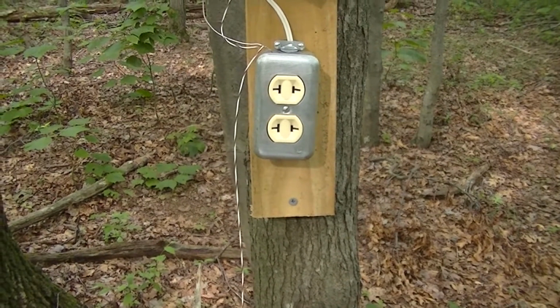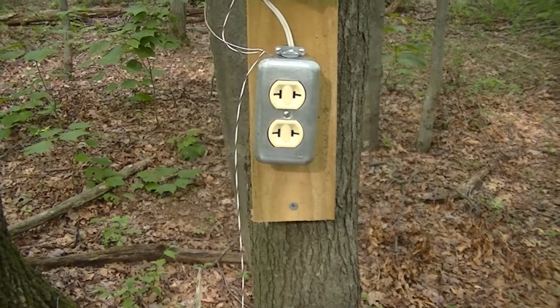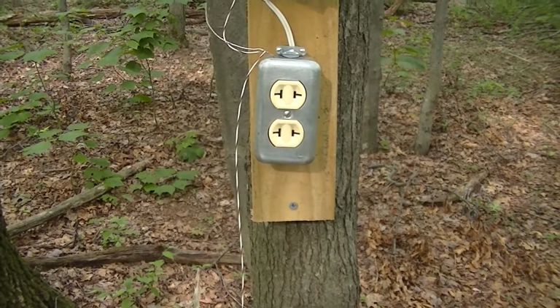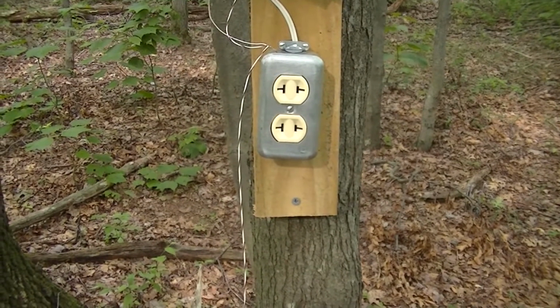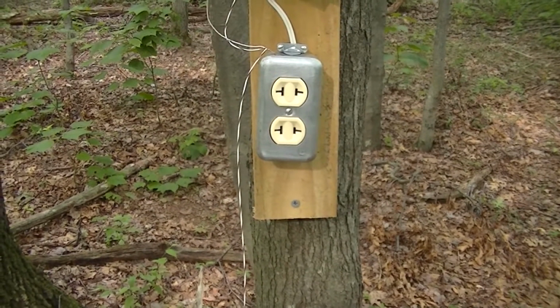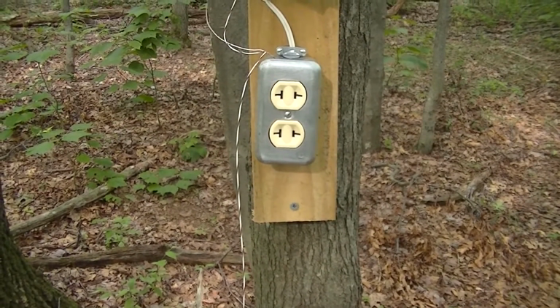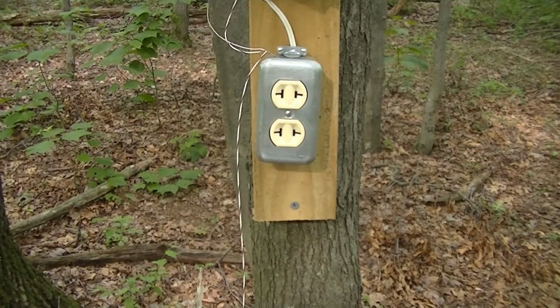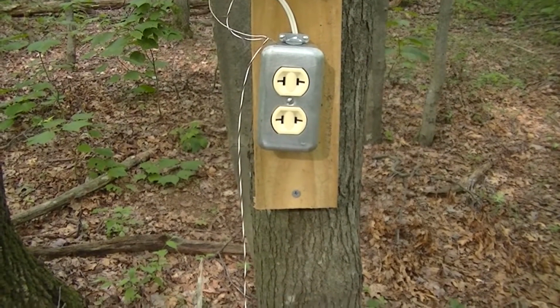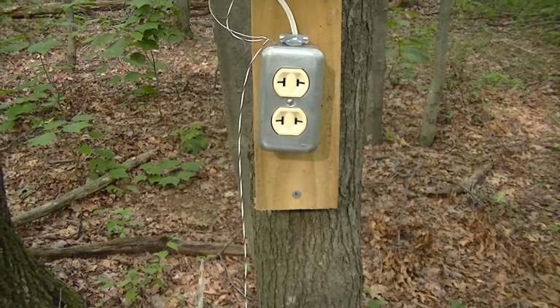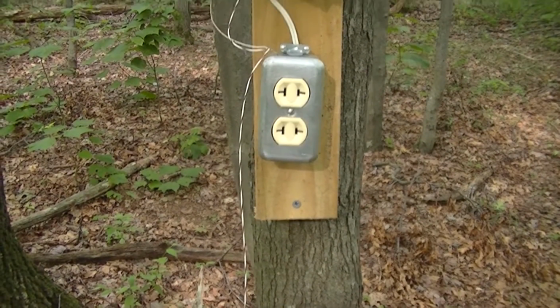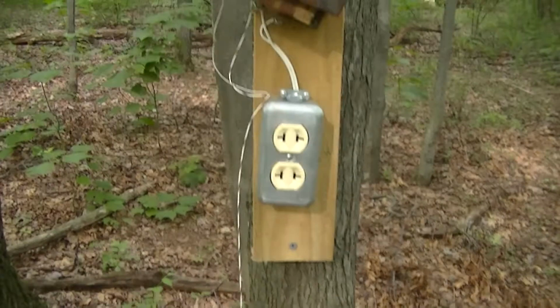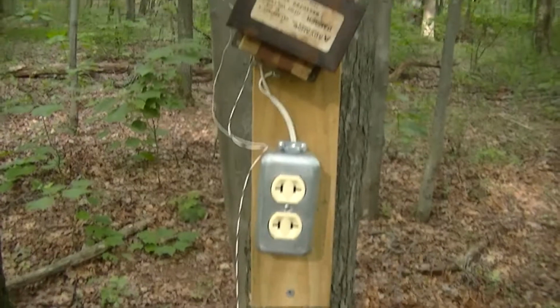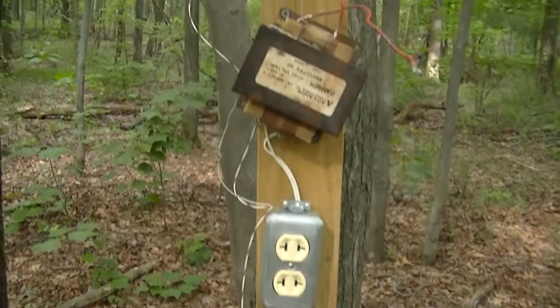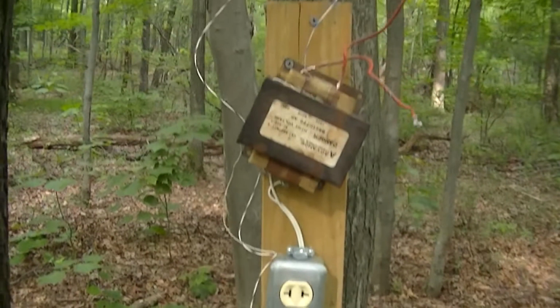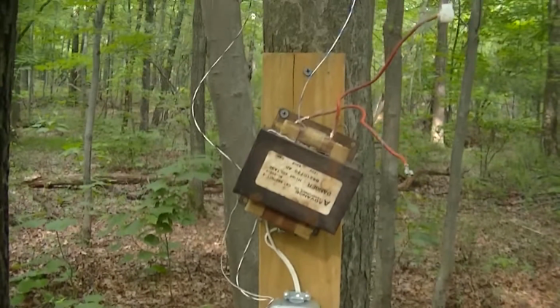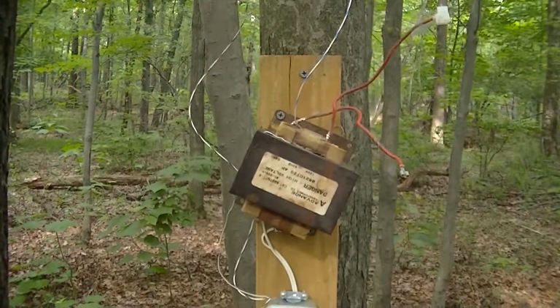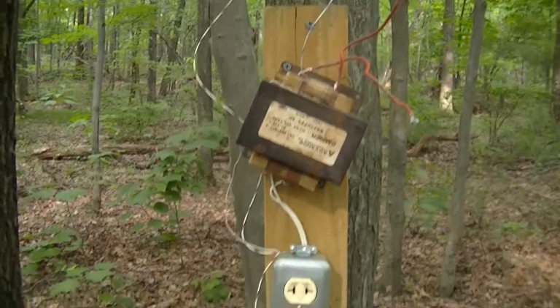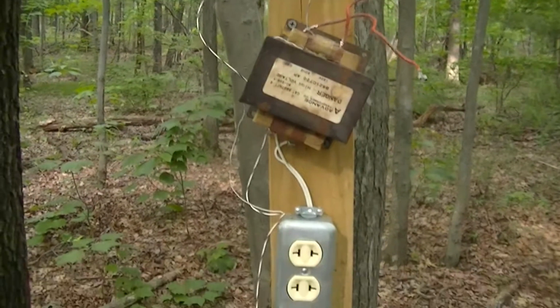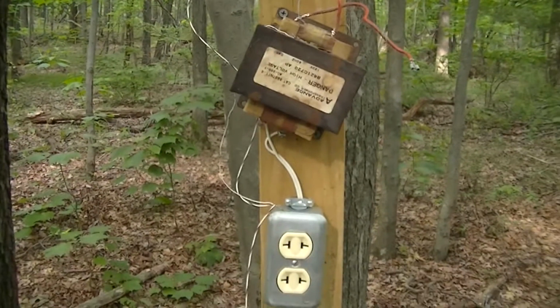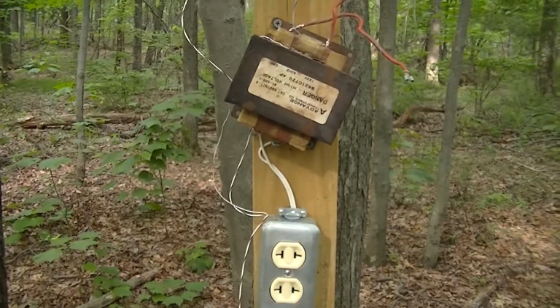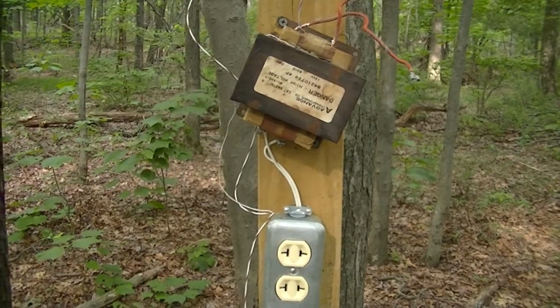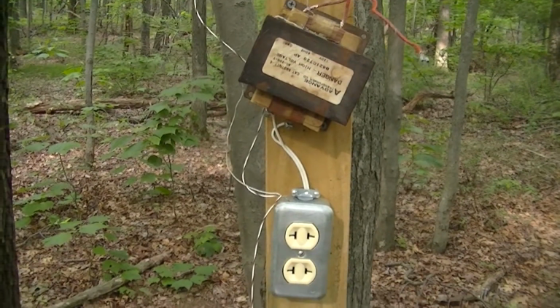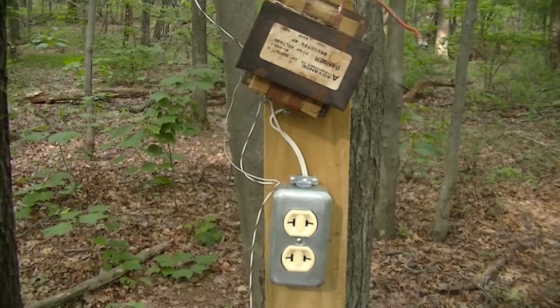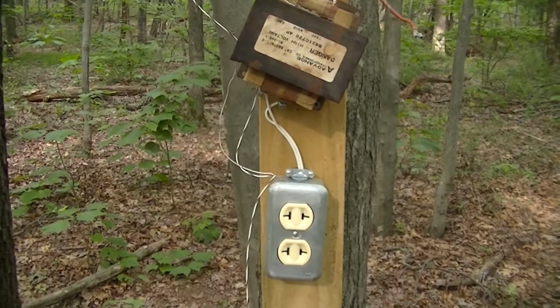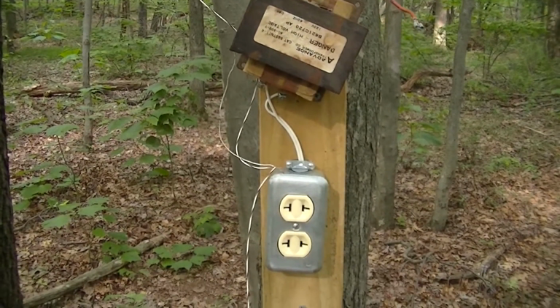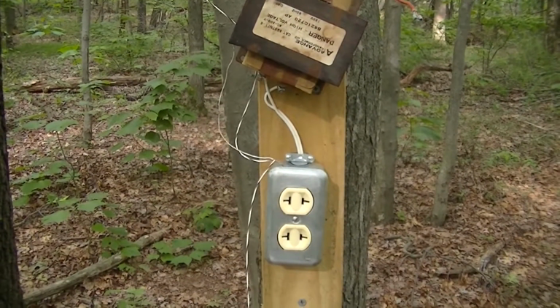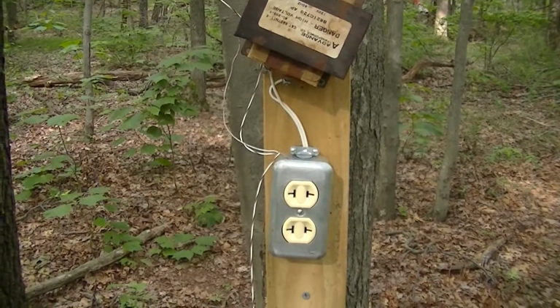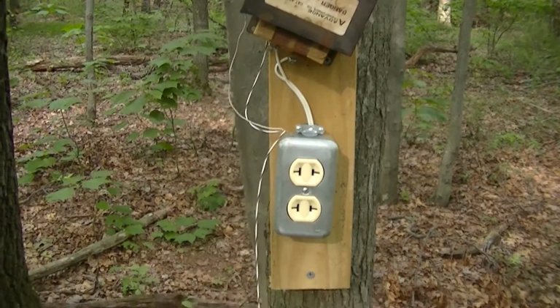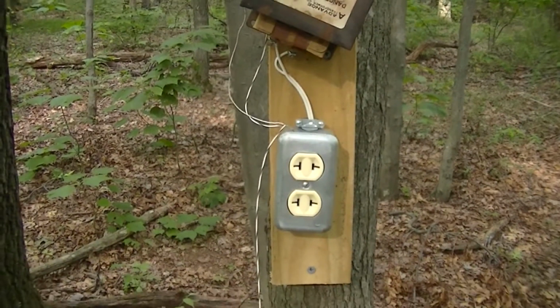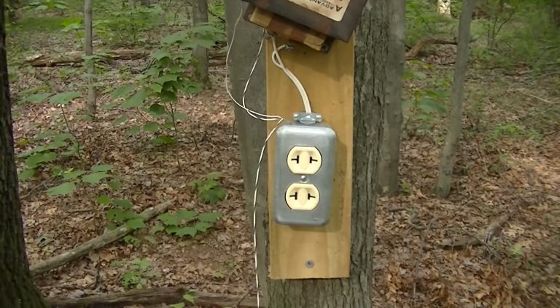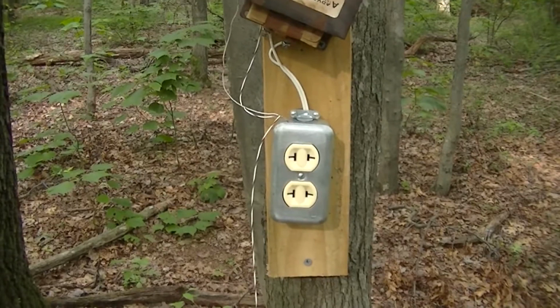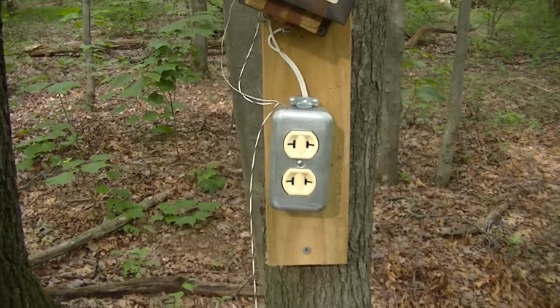Do not attempt what you are about to see at home. This experiment involves extremely lethal potentials and could kill you very easily. Don't do it.